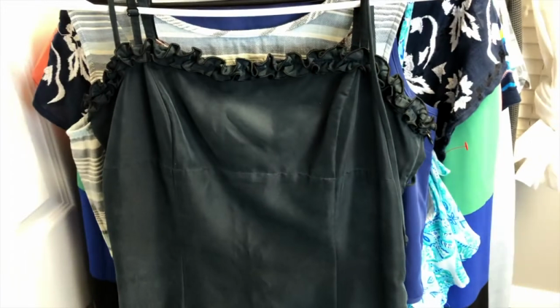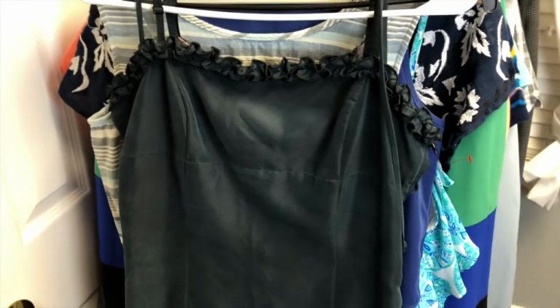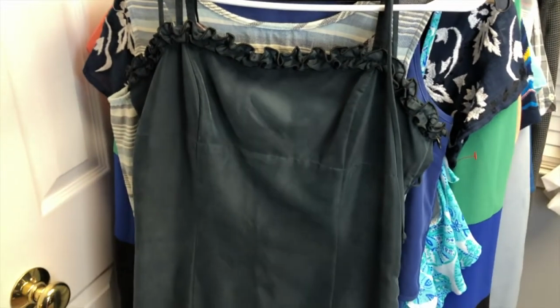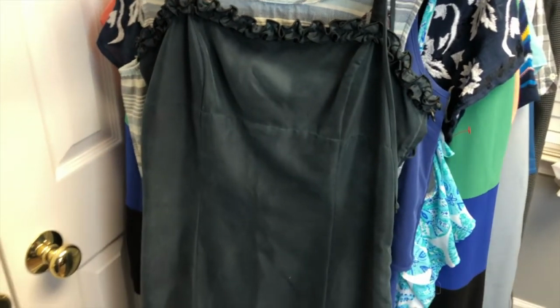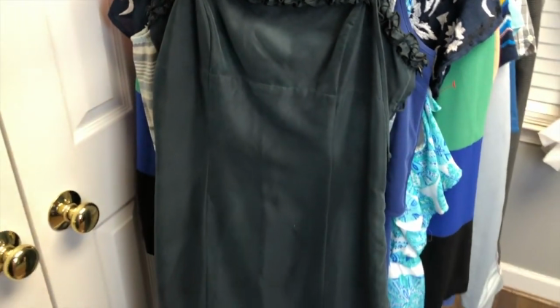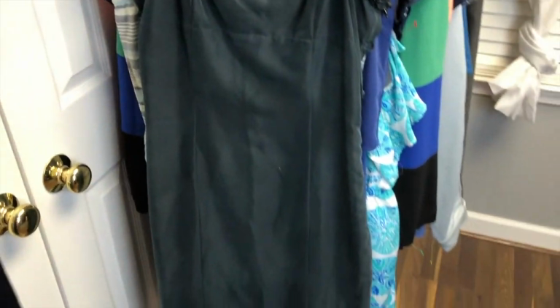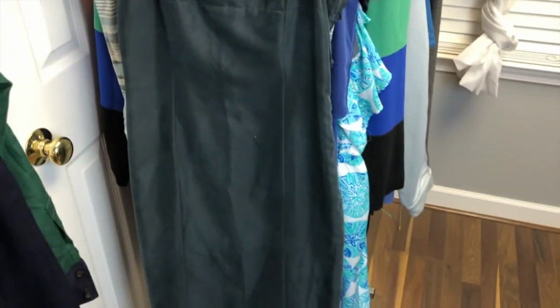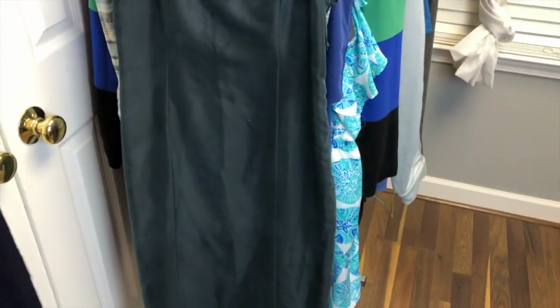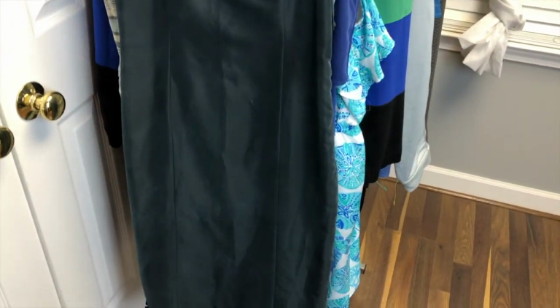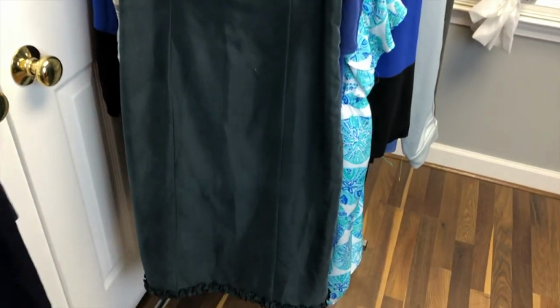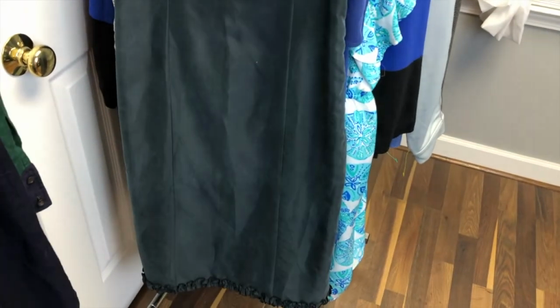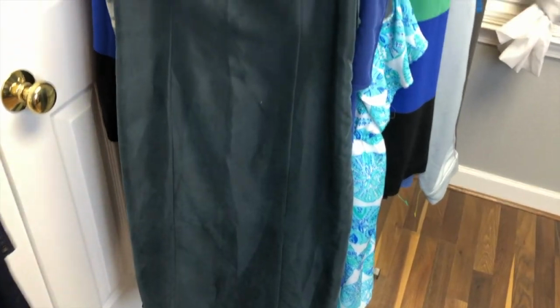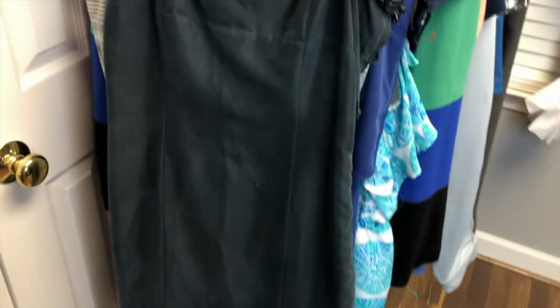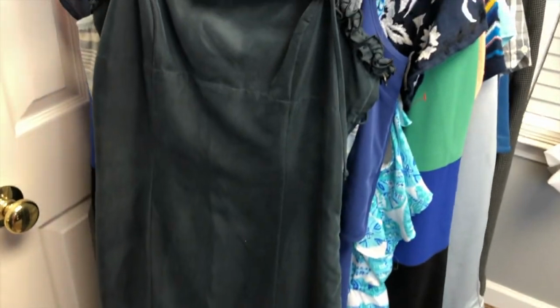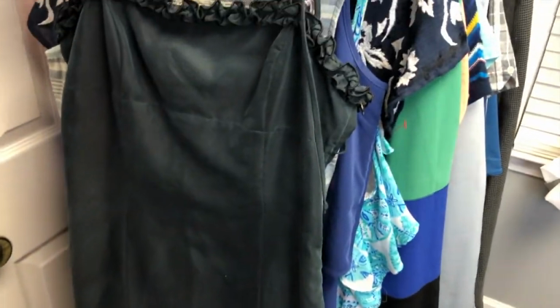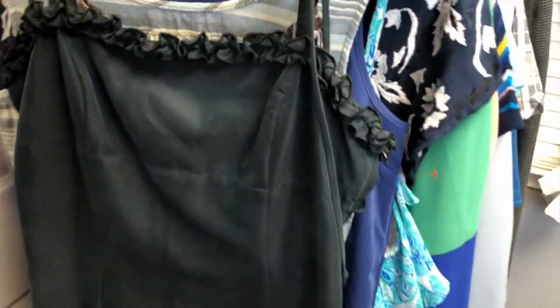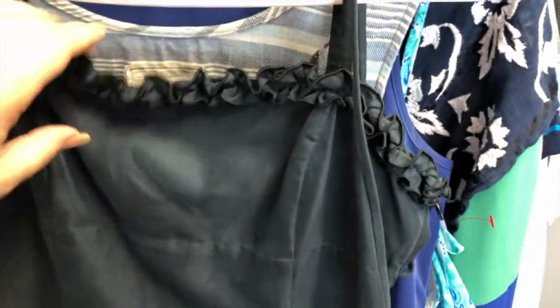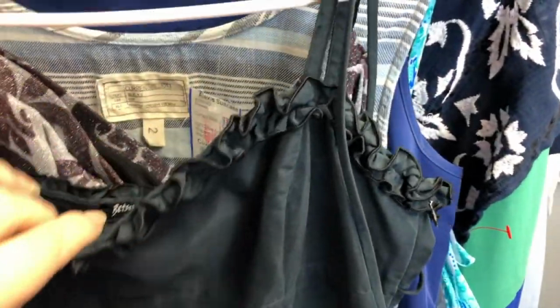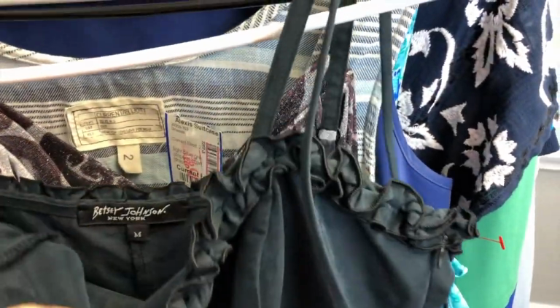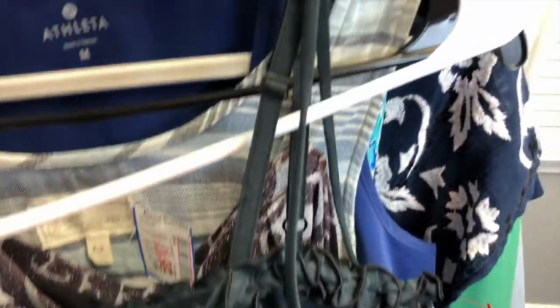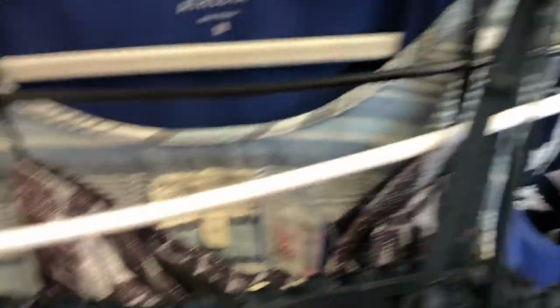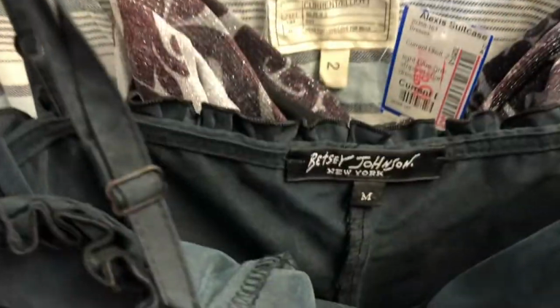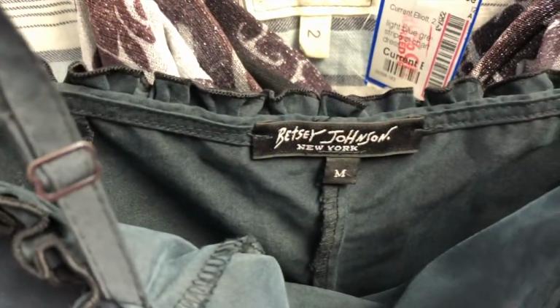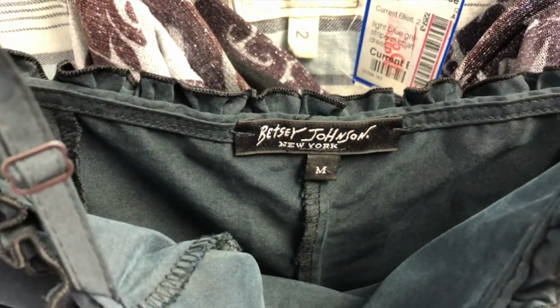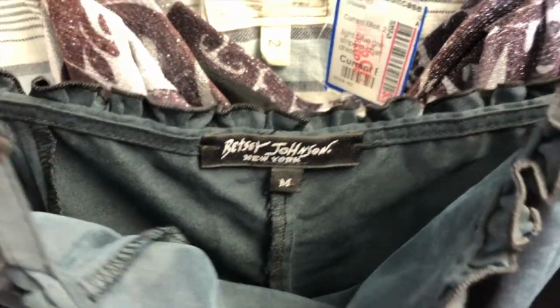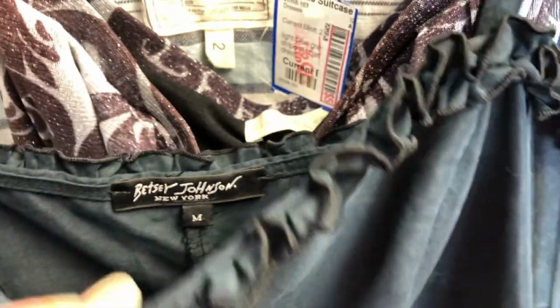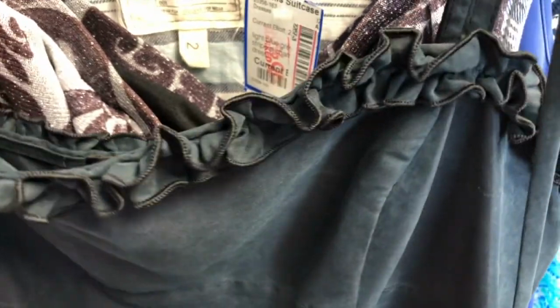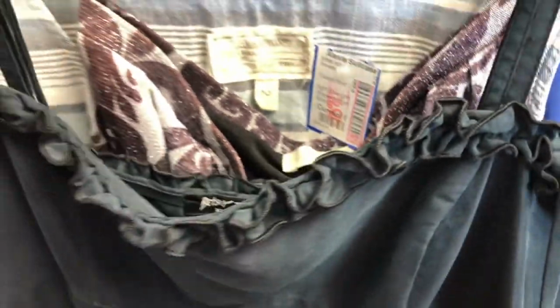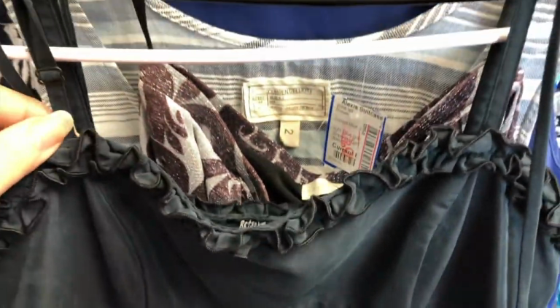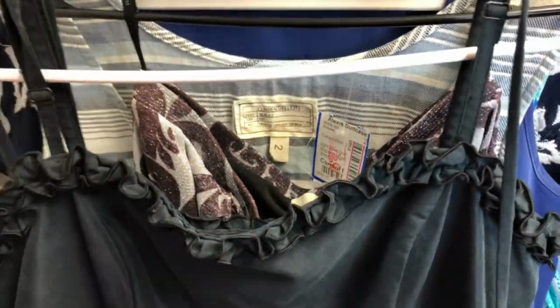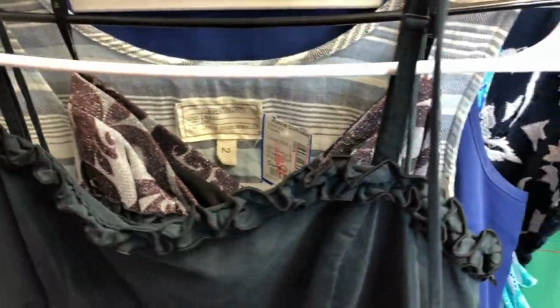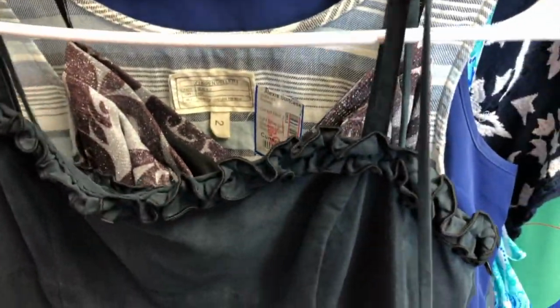Then we grabbed this one — it's a Betsy Johnson ruffle edge dress. It's really cute, it's actually vintage, and it's a size medium. It's got adjustable straps, which I like on a dress.